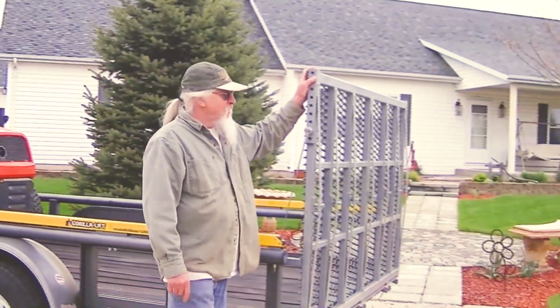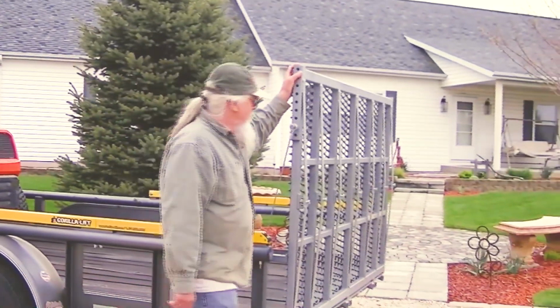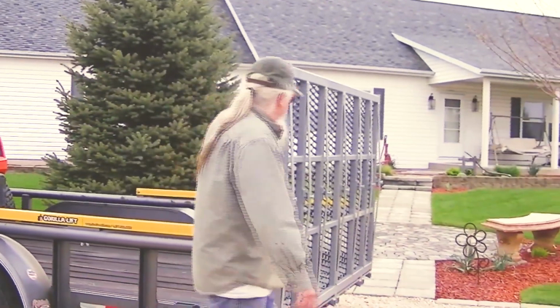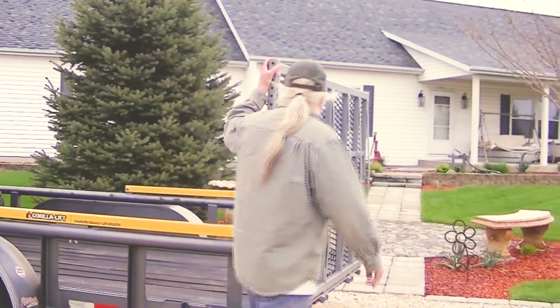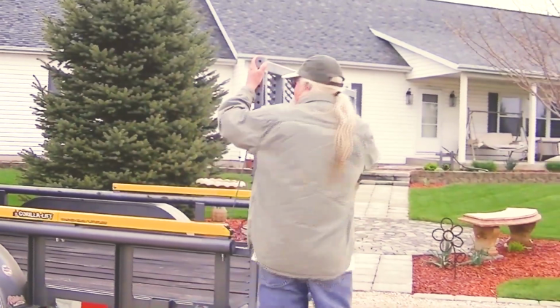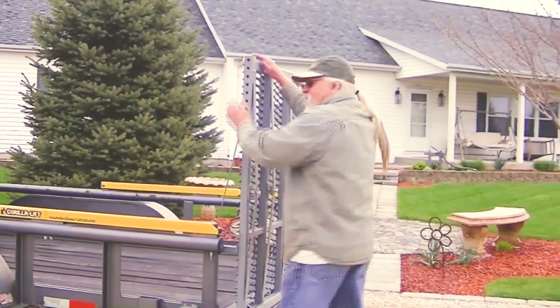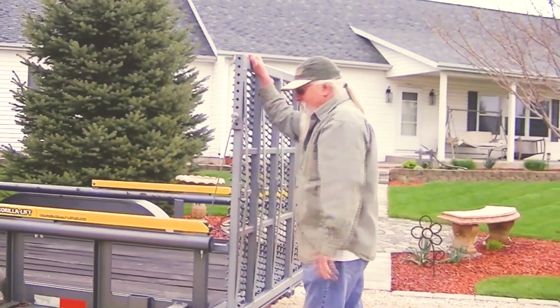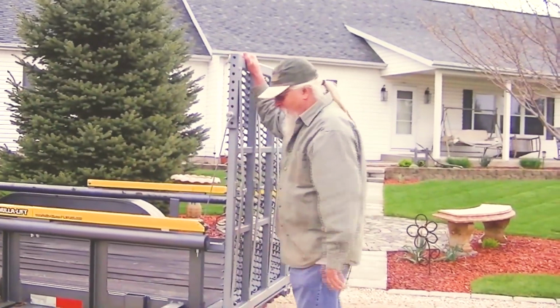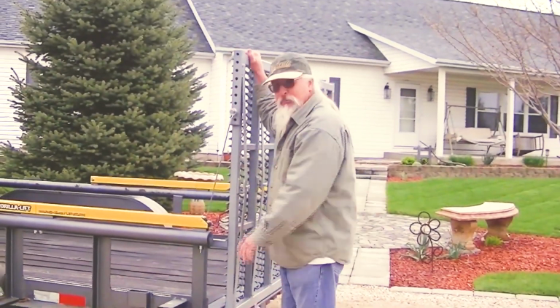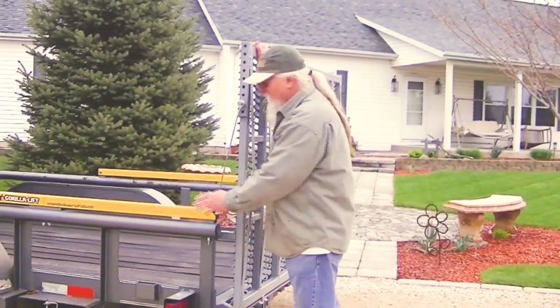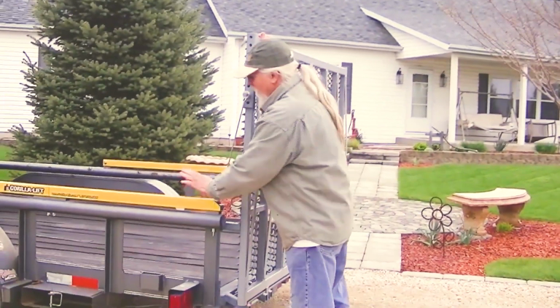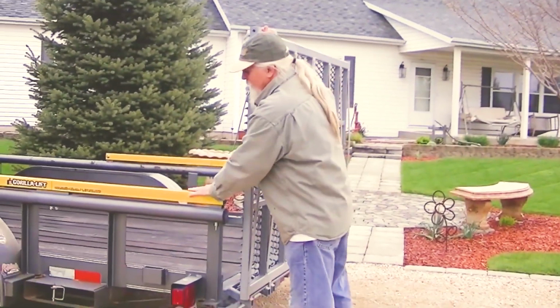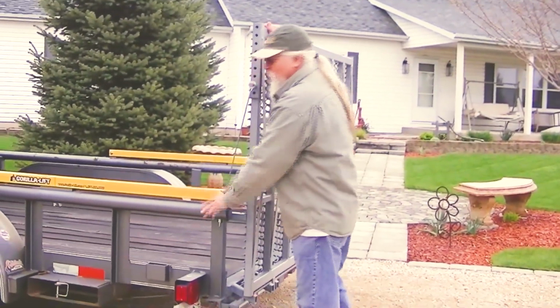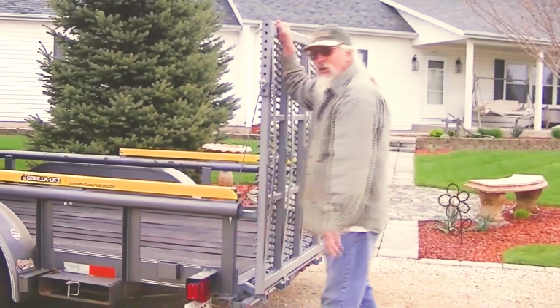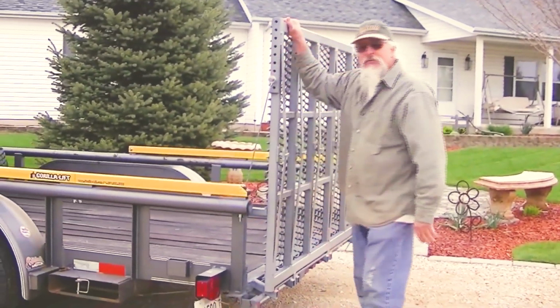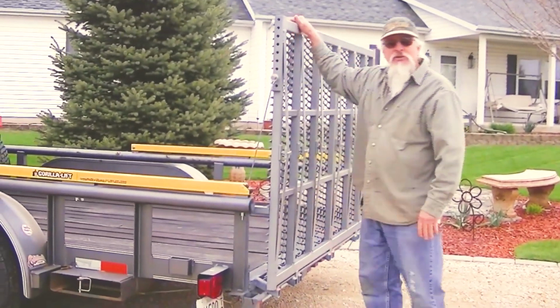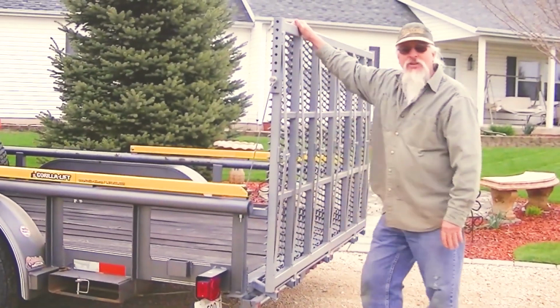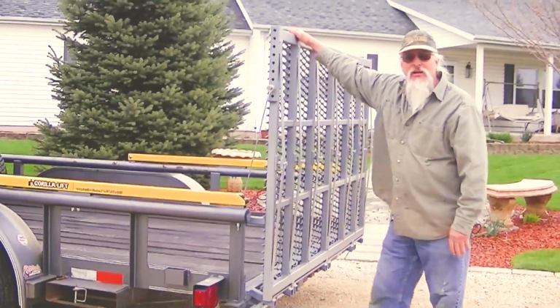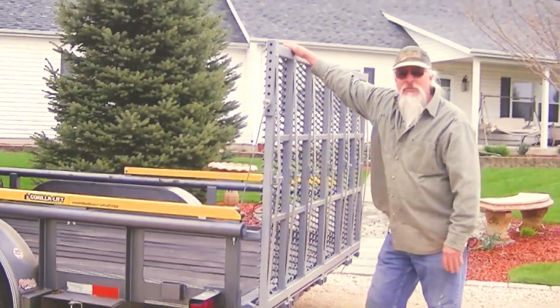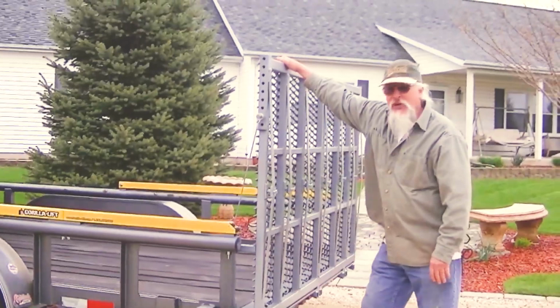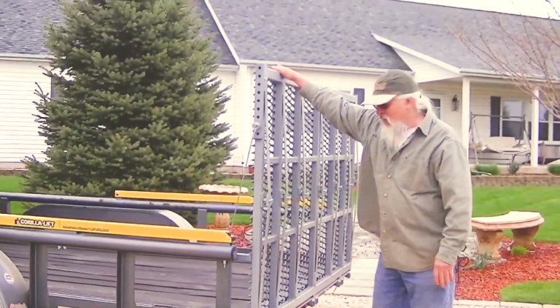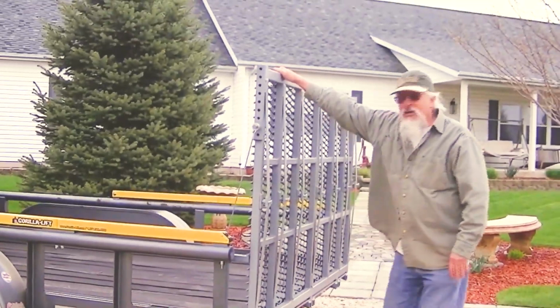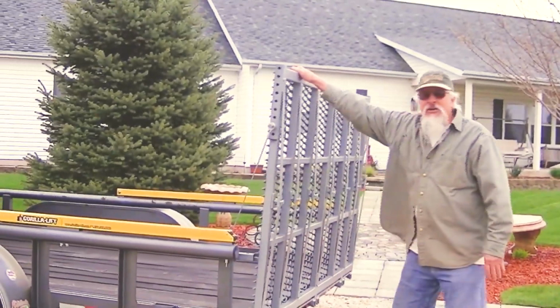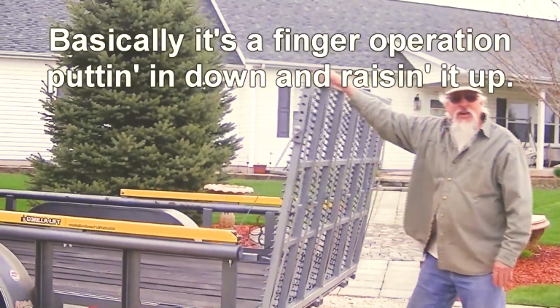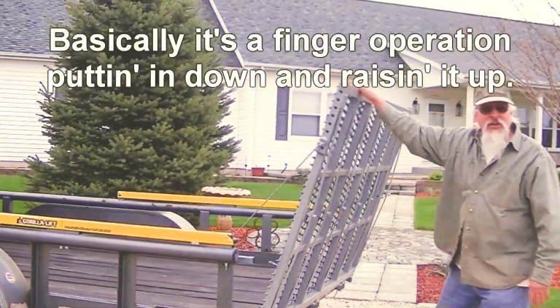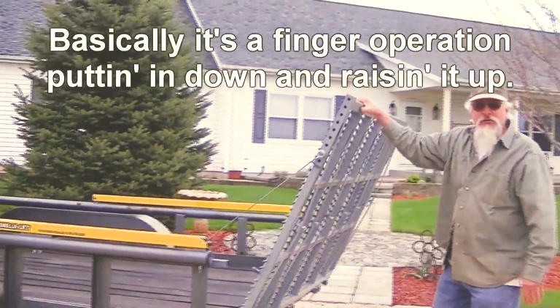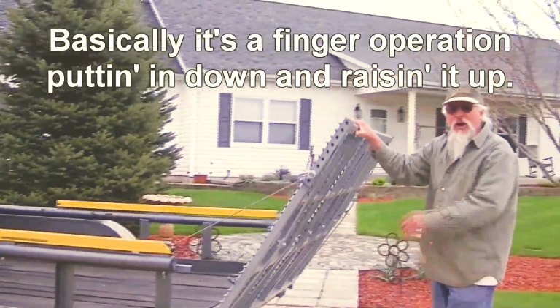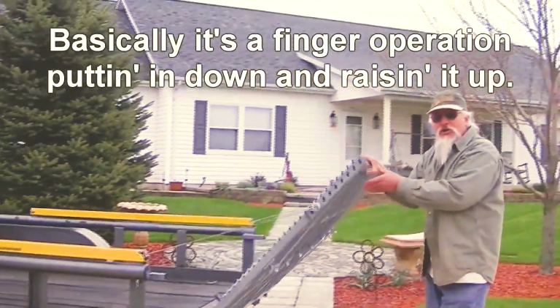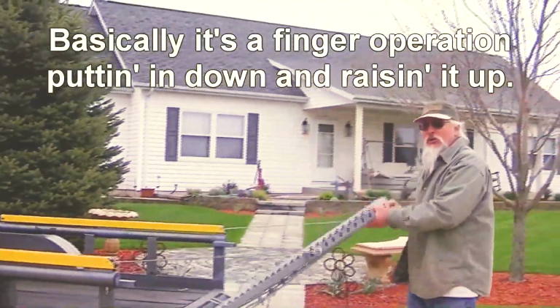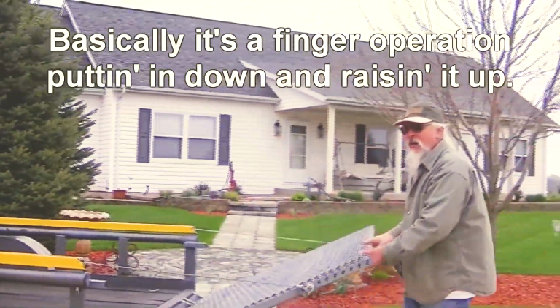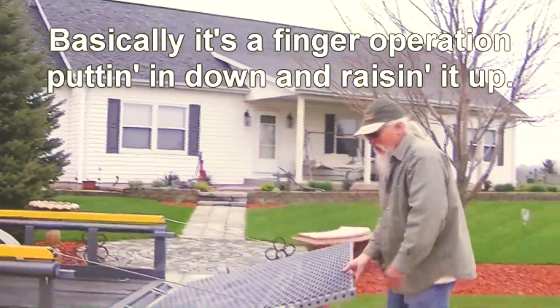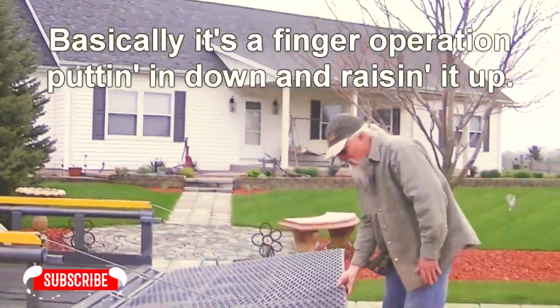It's a little heavy, so I wanted to put these Gorilla Lift Assists on there, helping me lift it up. Basically, I'm going to put it down and raise it up.